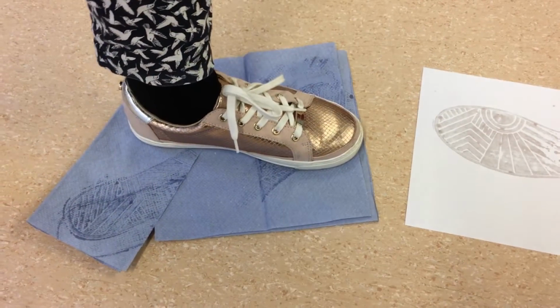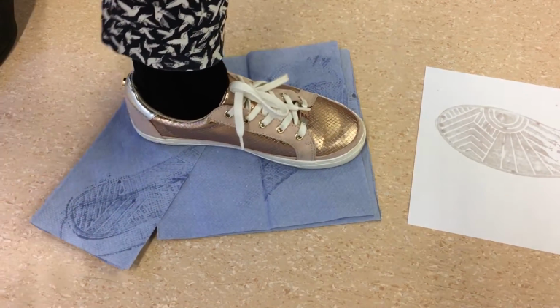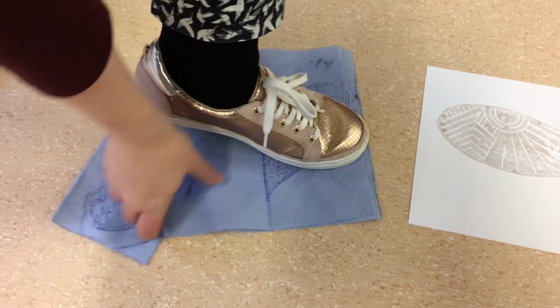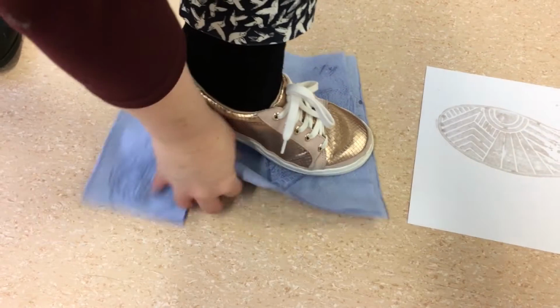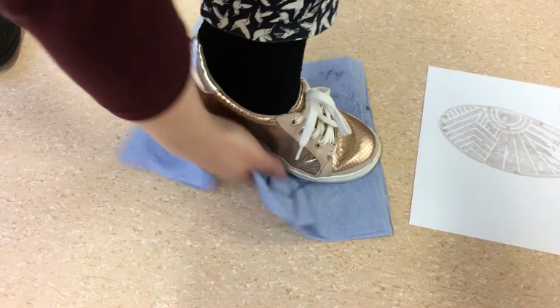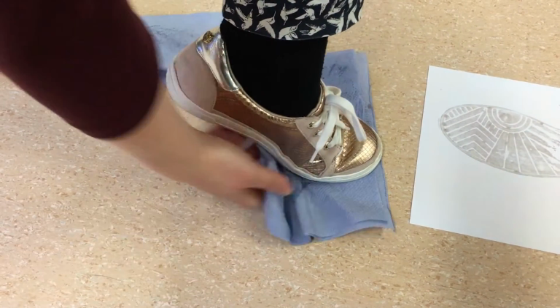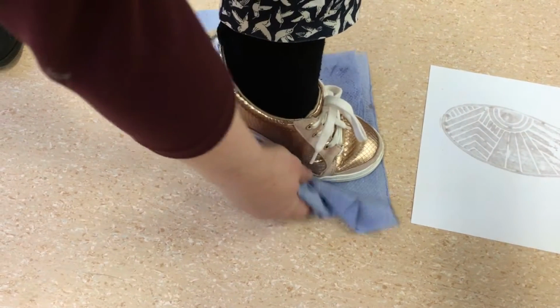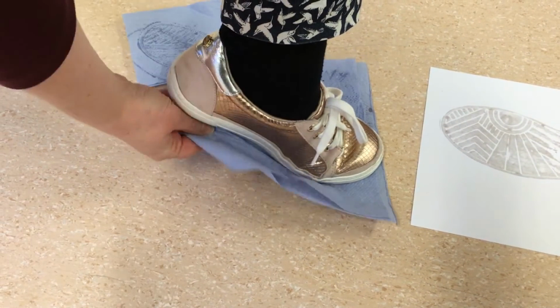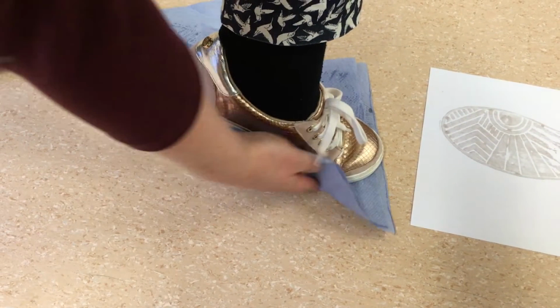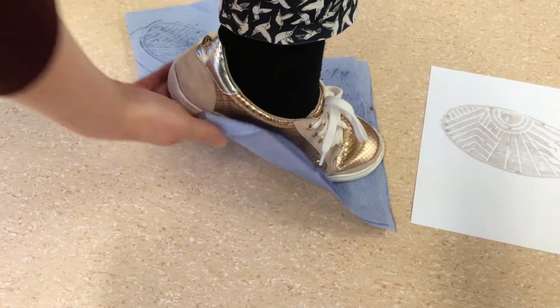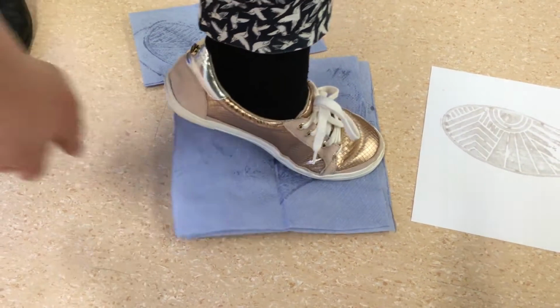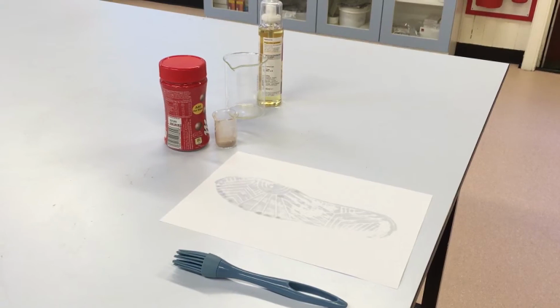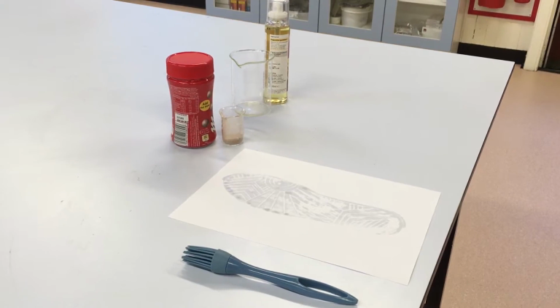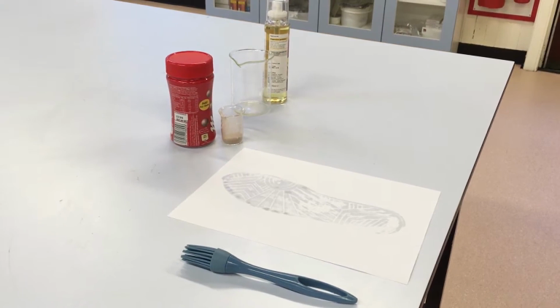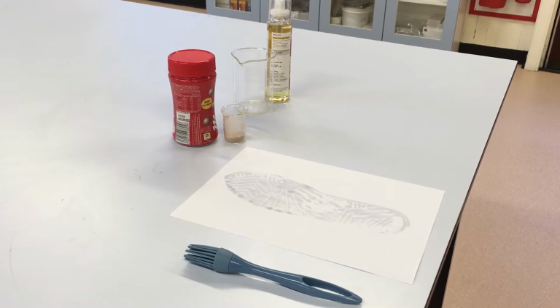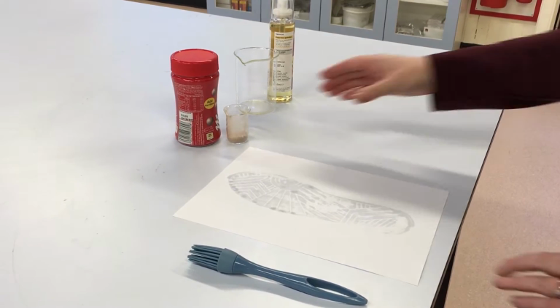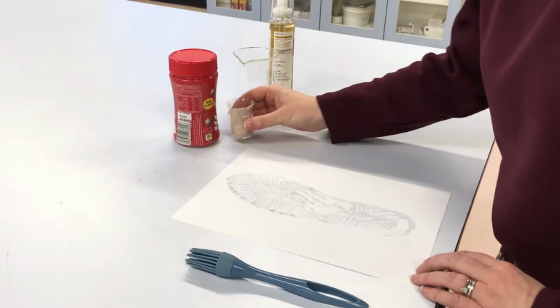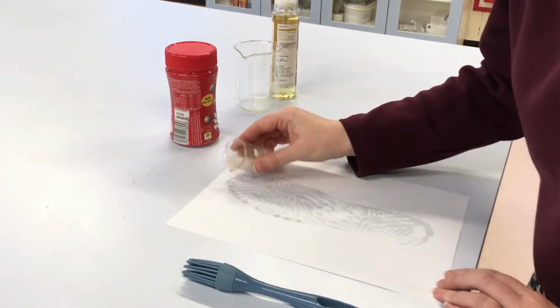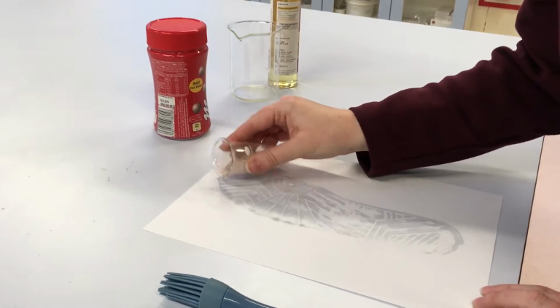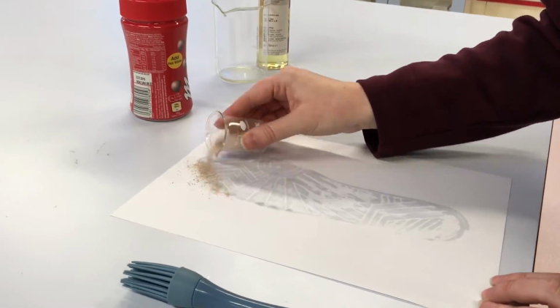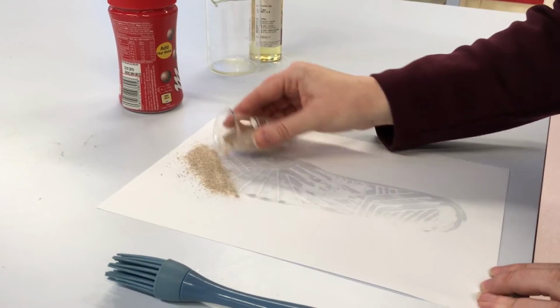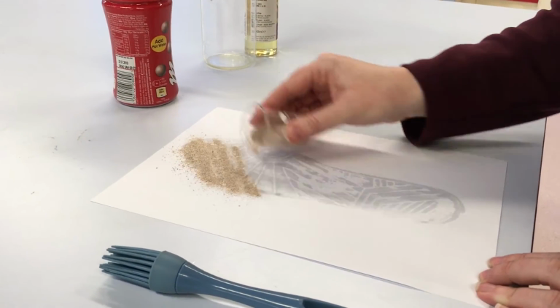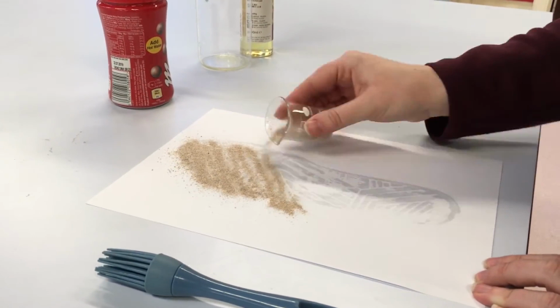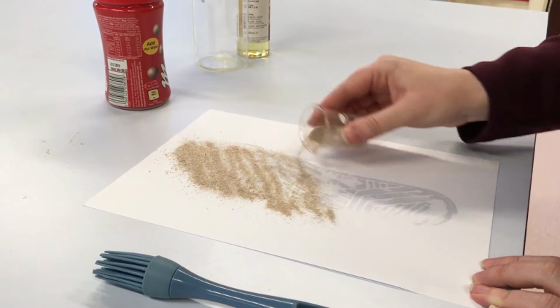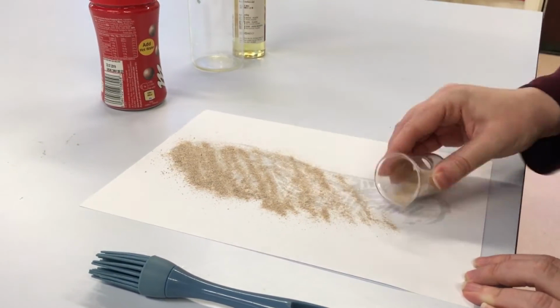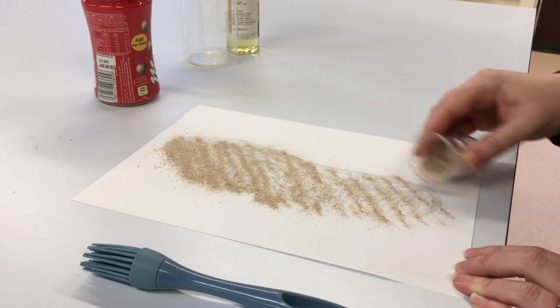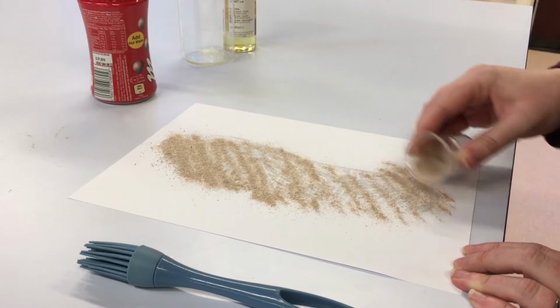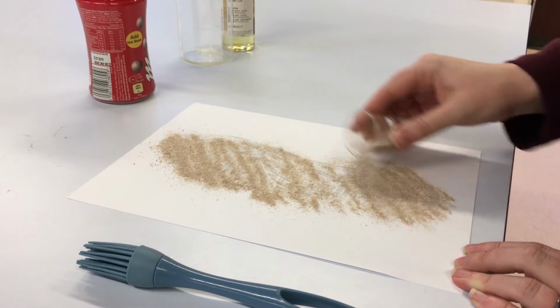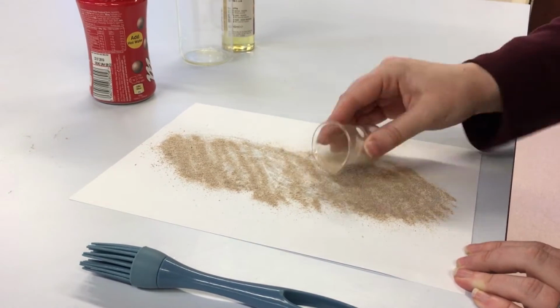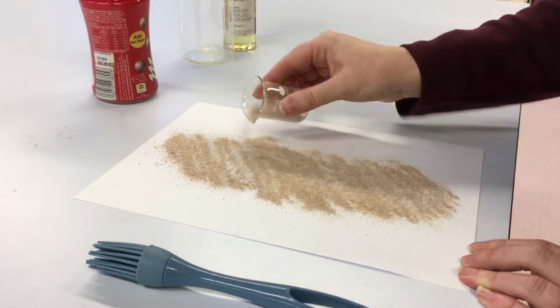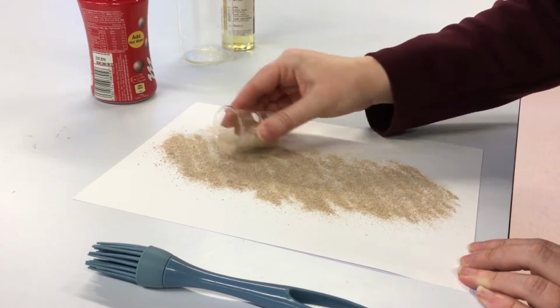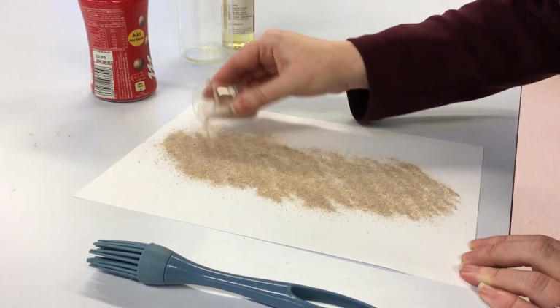Now you've made your first print. But to make it a little clearer you can use the hot chocolate powder to enhance the print. Sprinkle the powder all over the print and then tip off and blow away the excess.